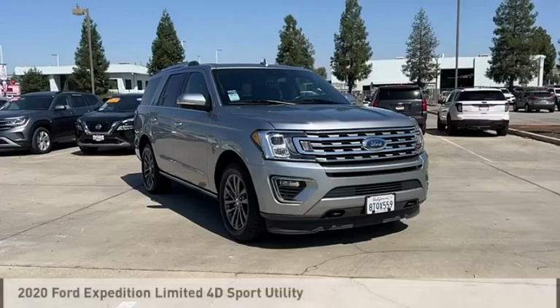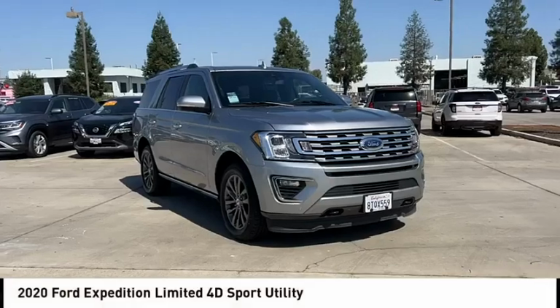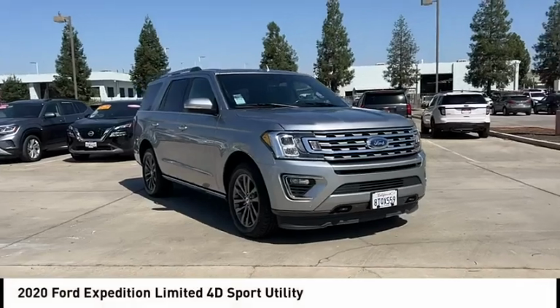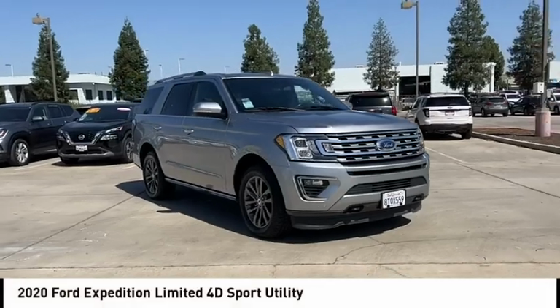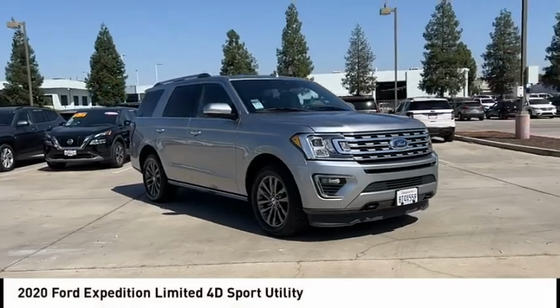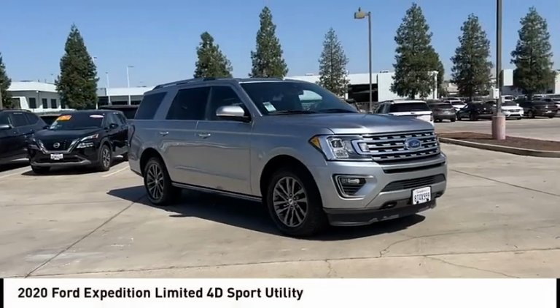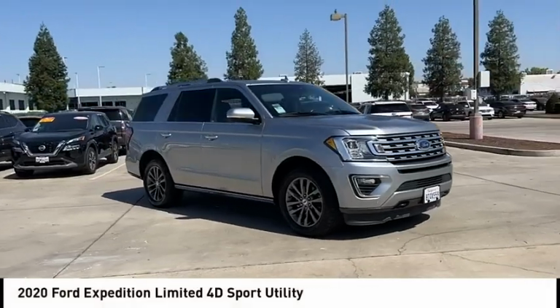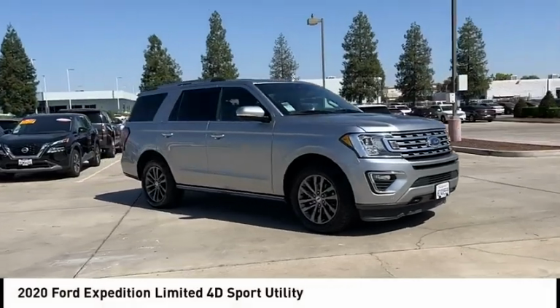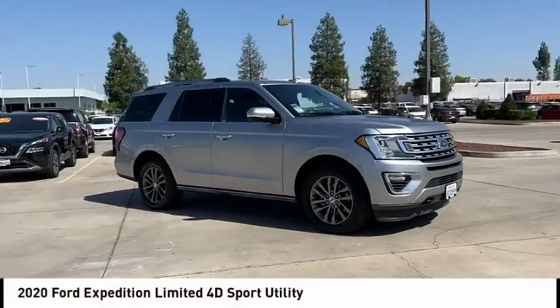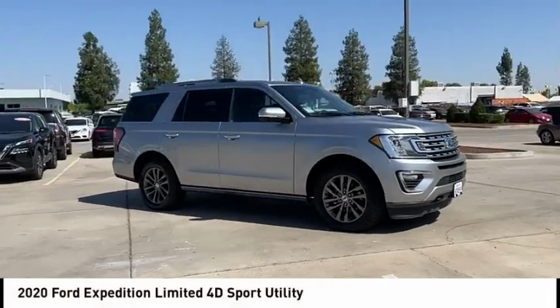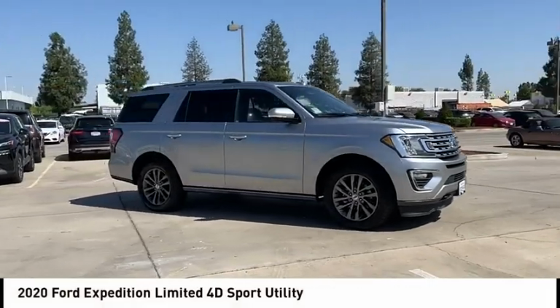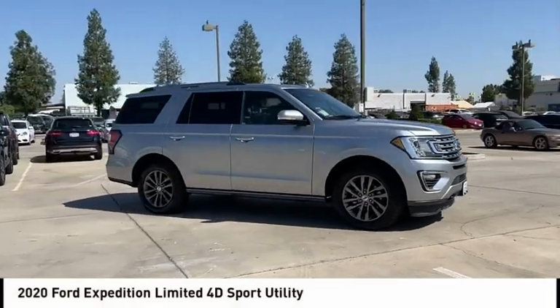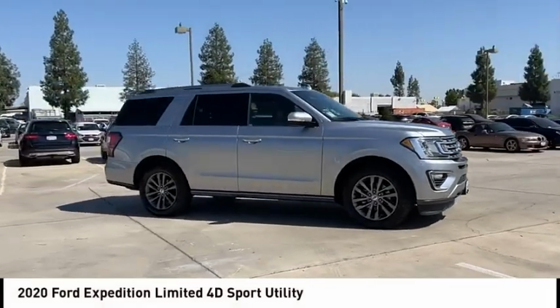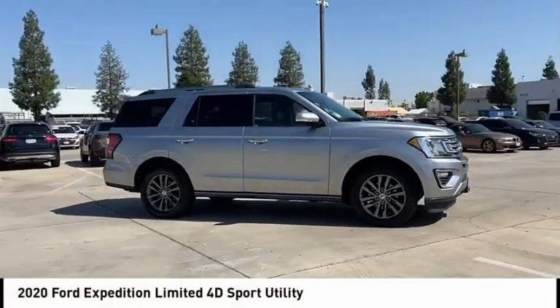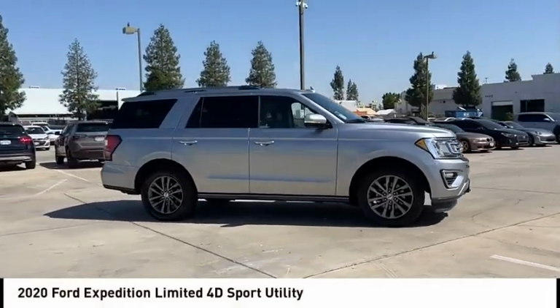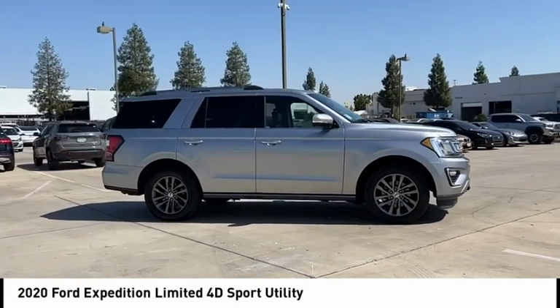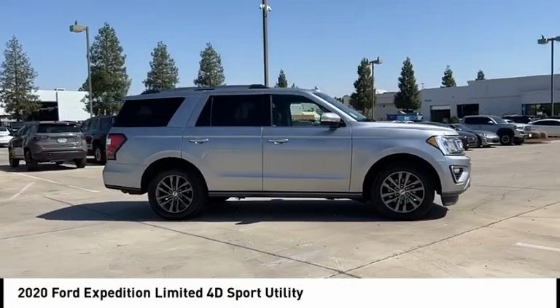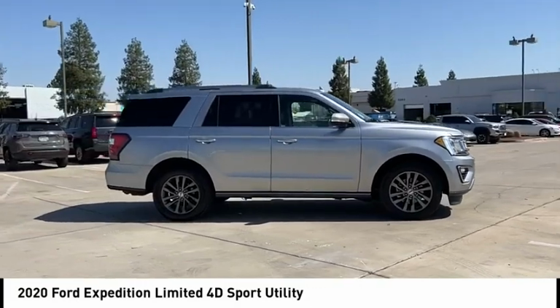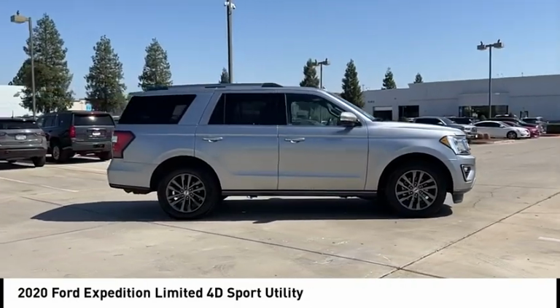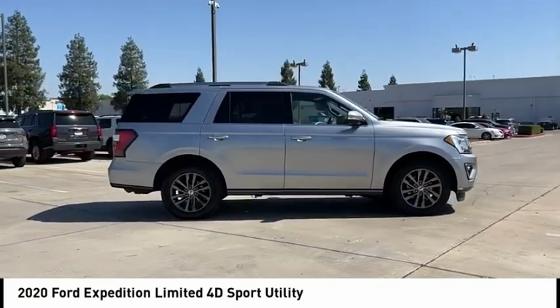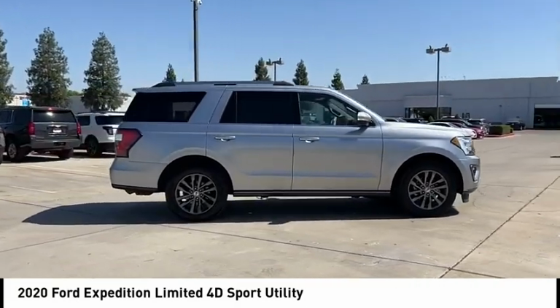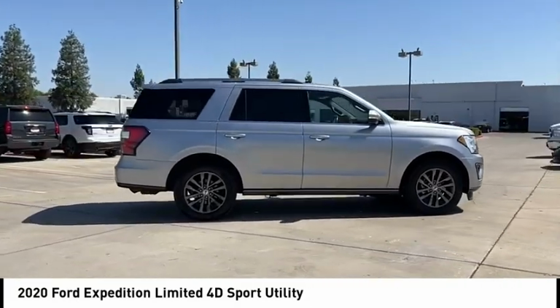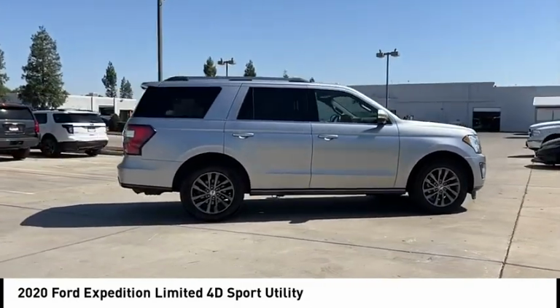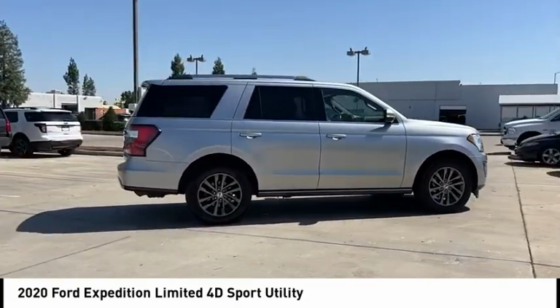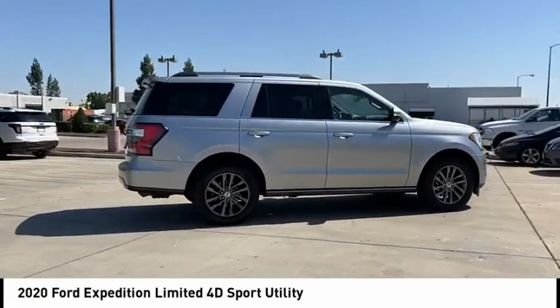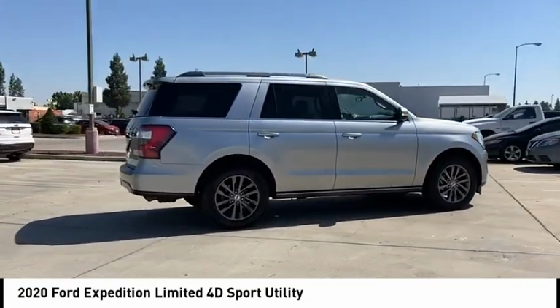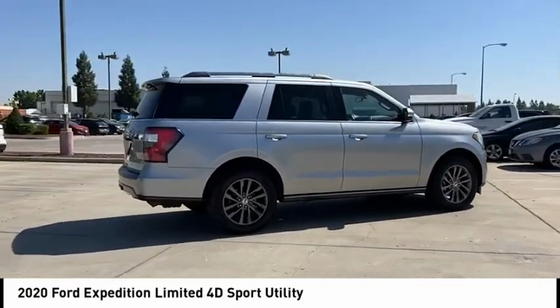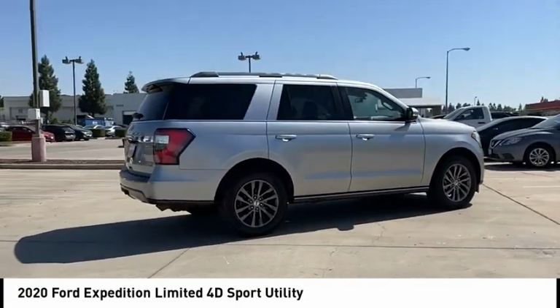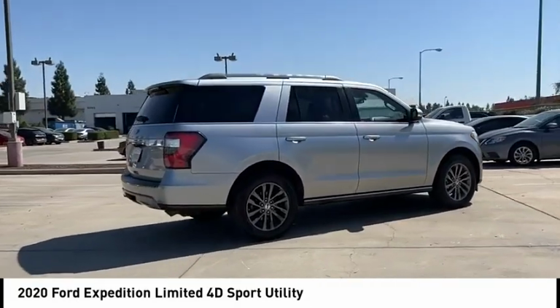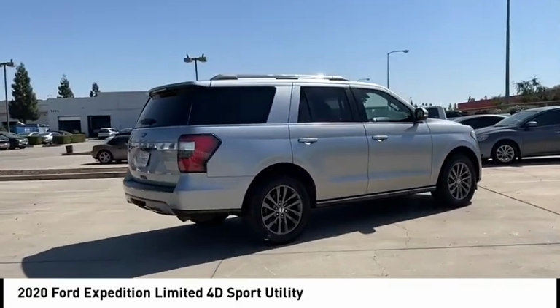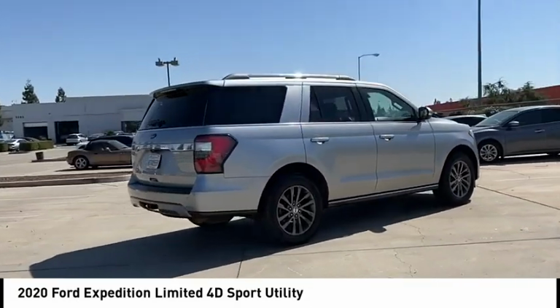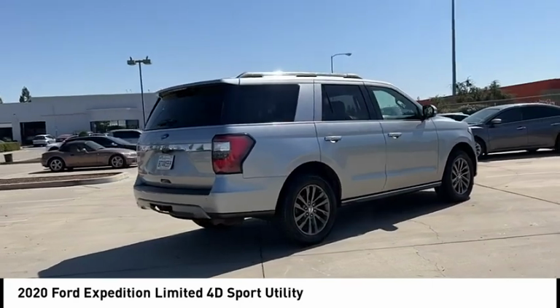Come test drive the 2020 Expedition. Powerful, controlled, resourceful. Expedition. This vehicle has less than 75,000 miles.